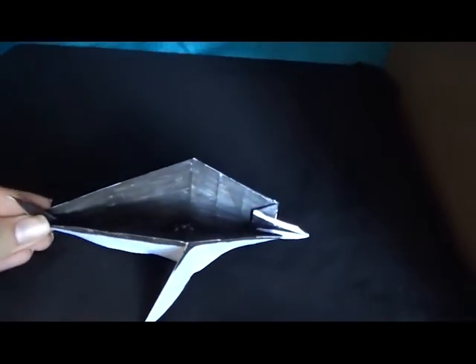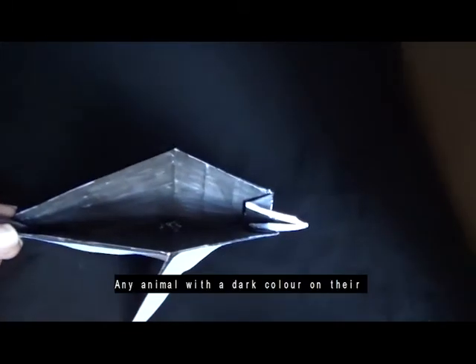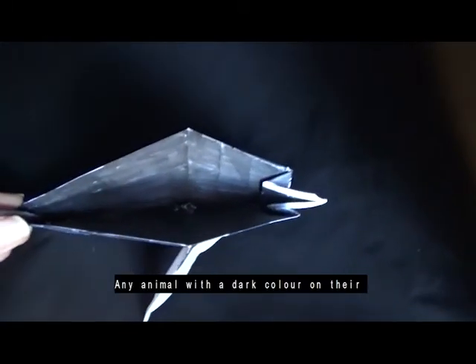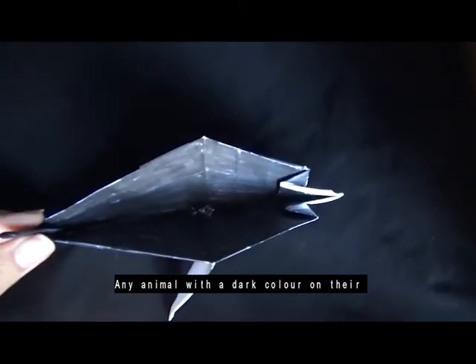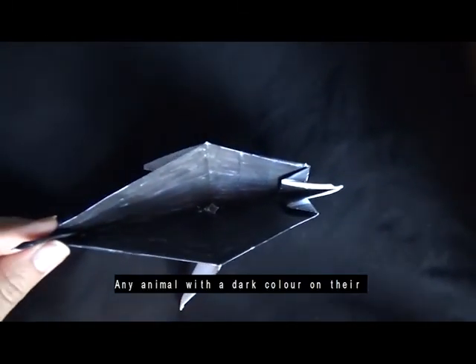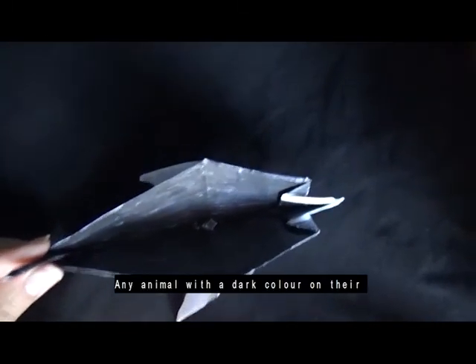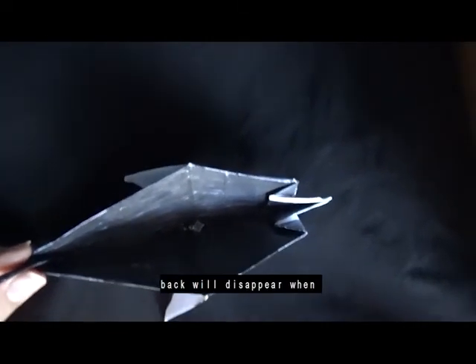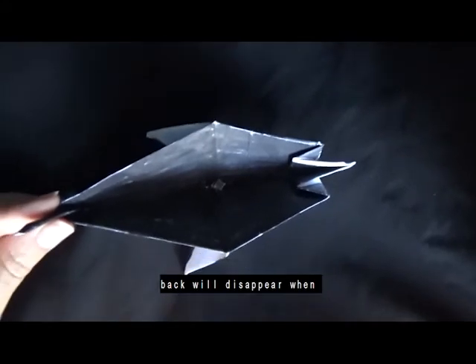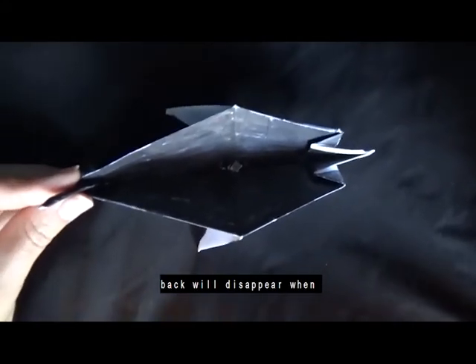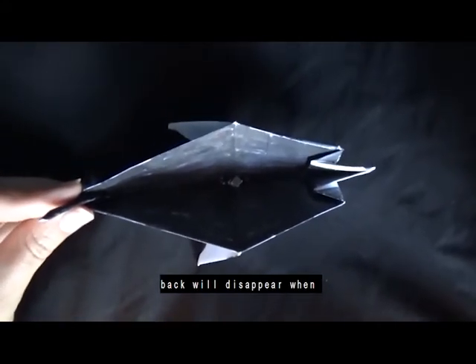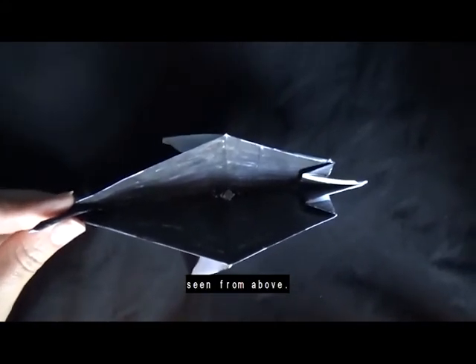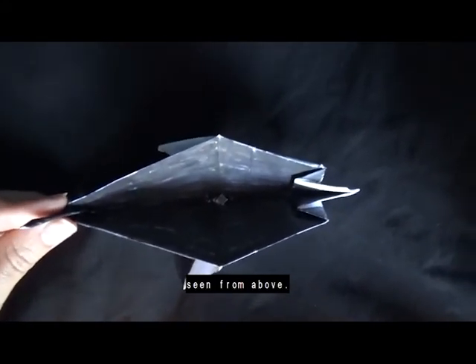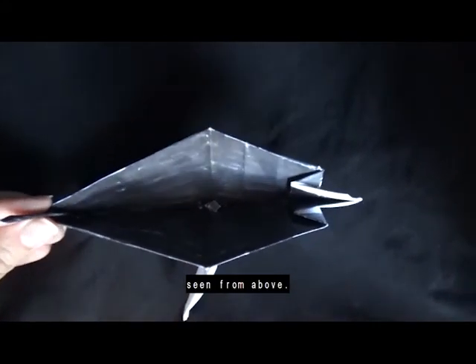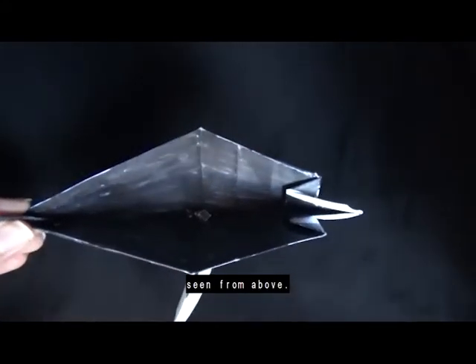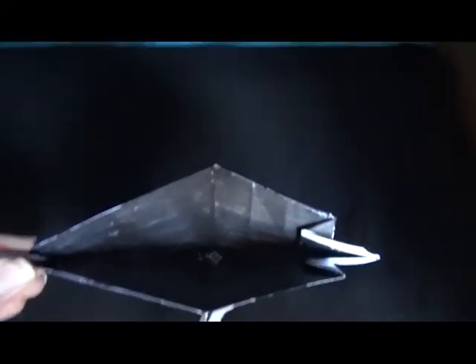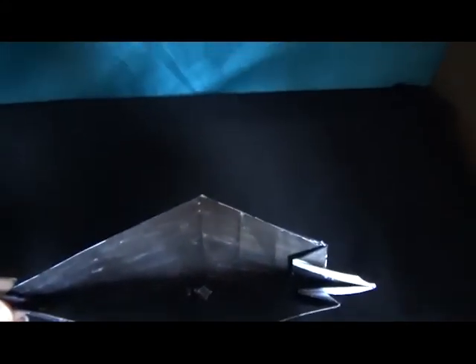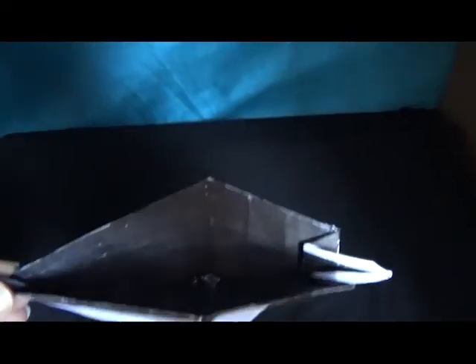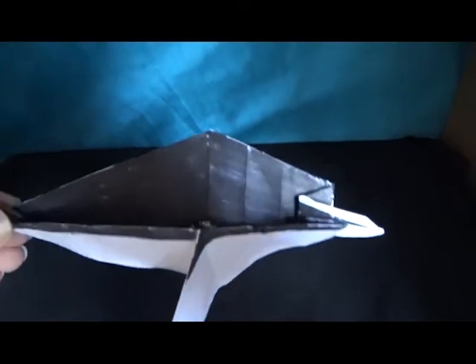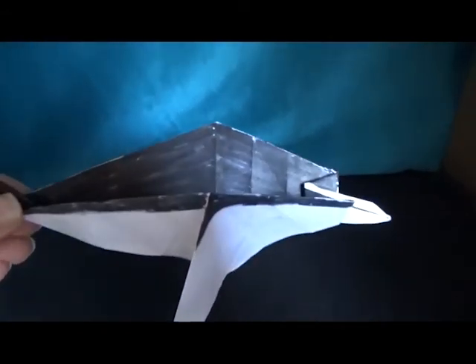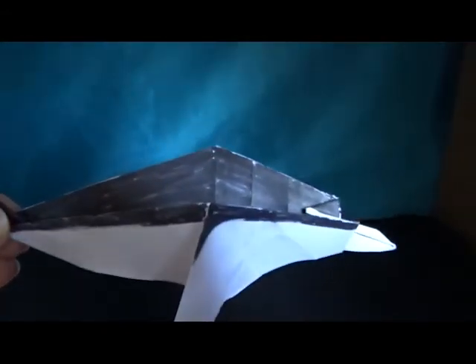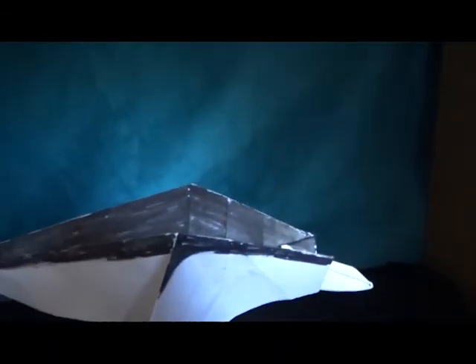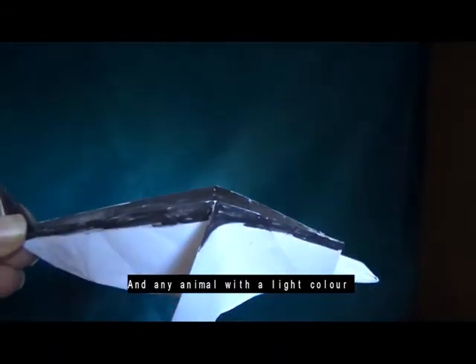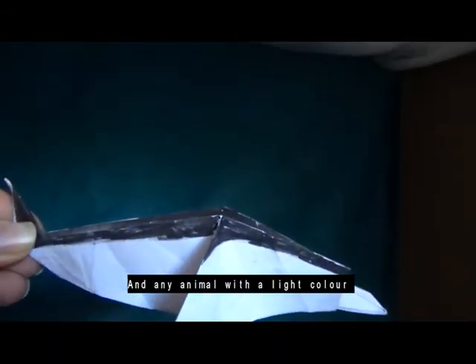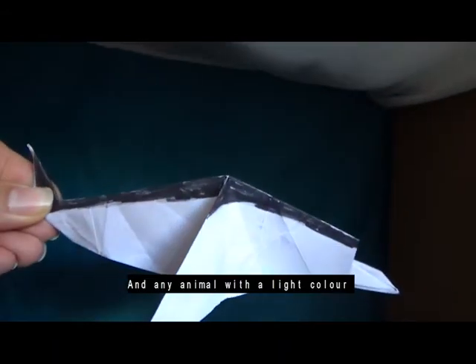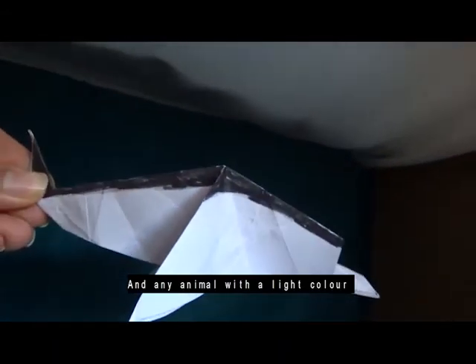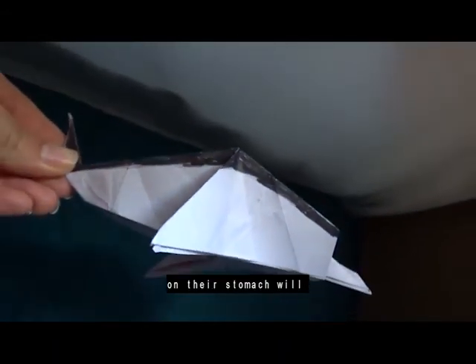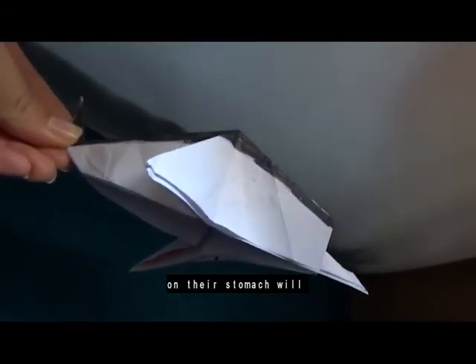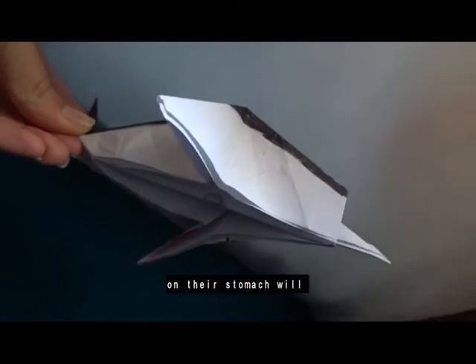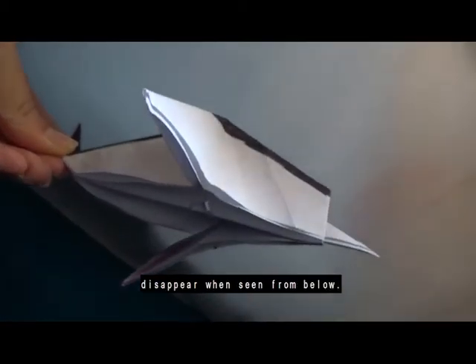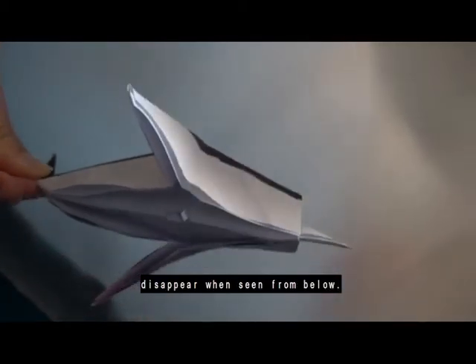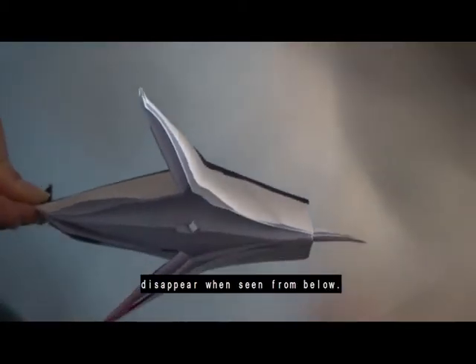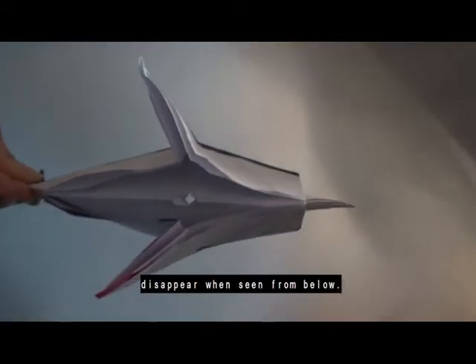Any animal with a dark color on their back will disappear when seen from above. And any animal with a light color on their stomach will disappear when seen from below.